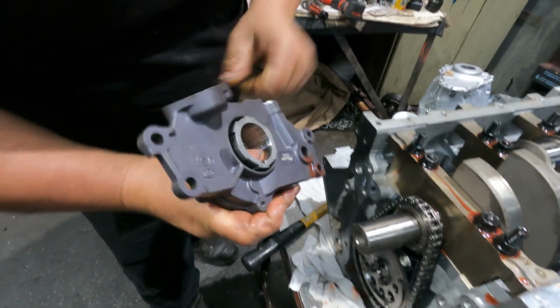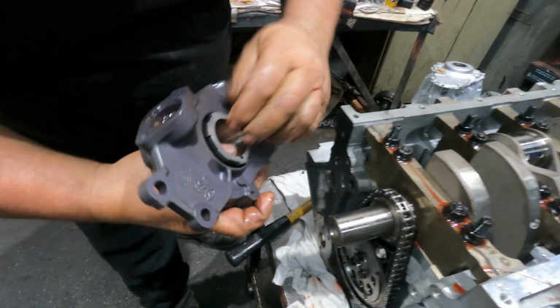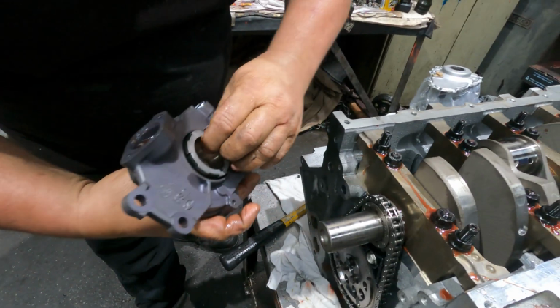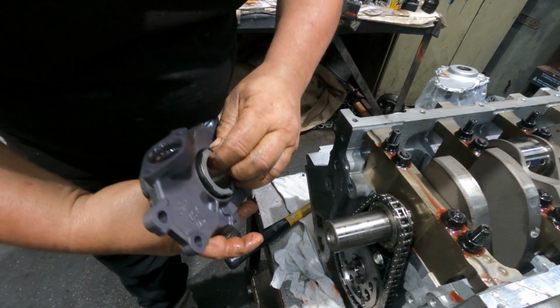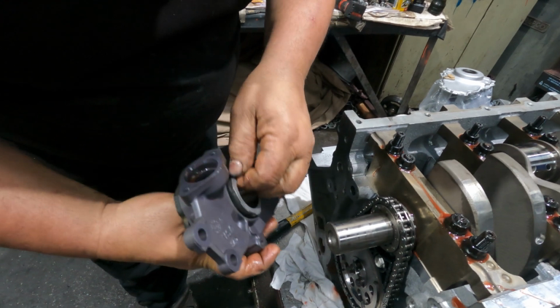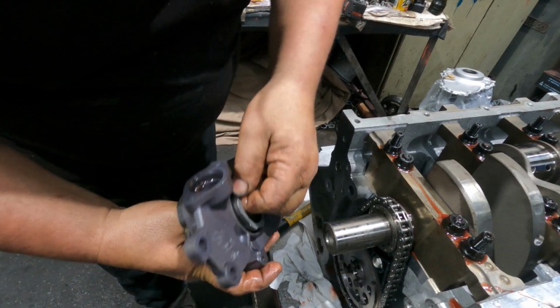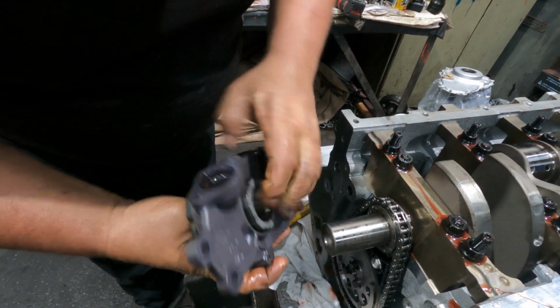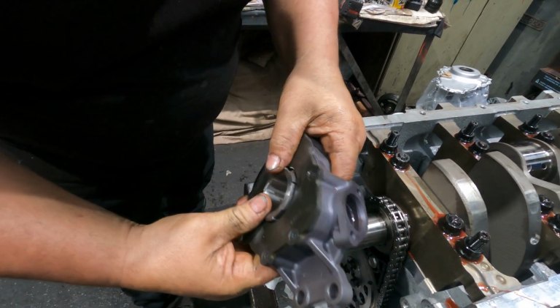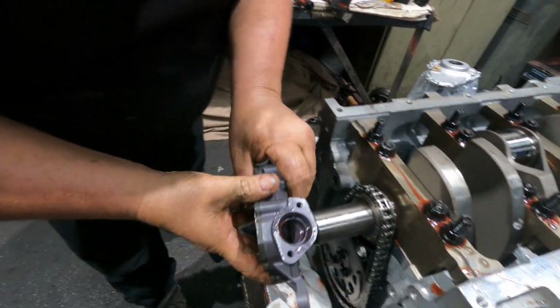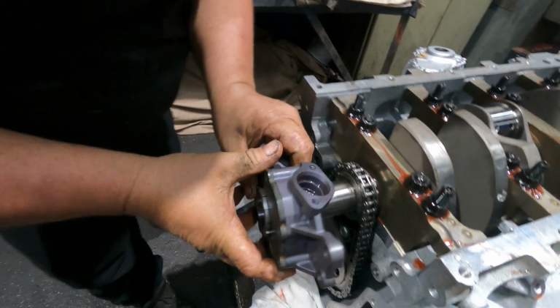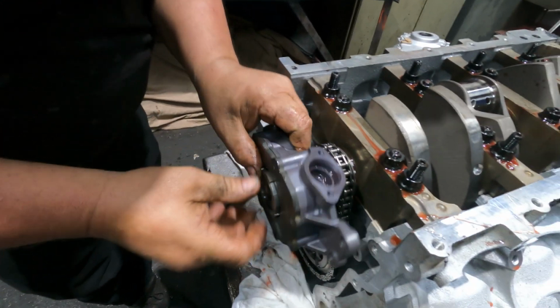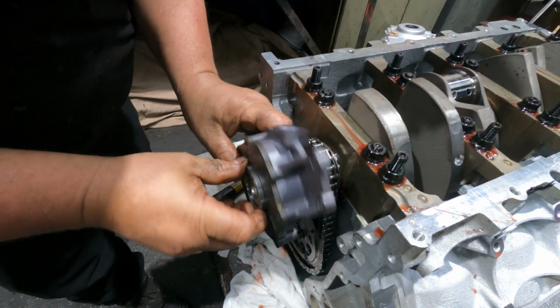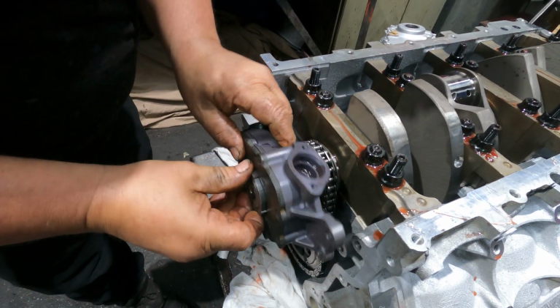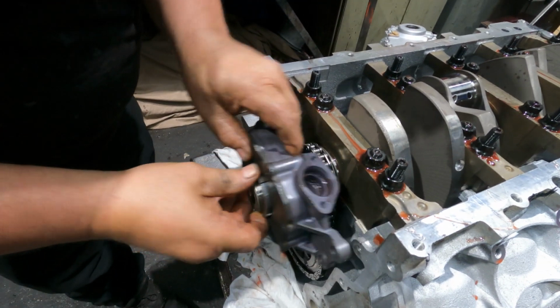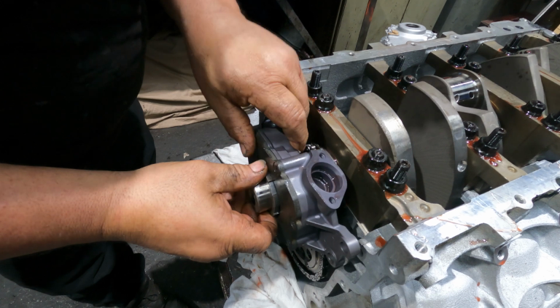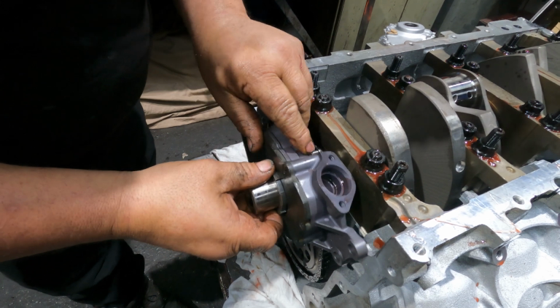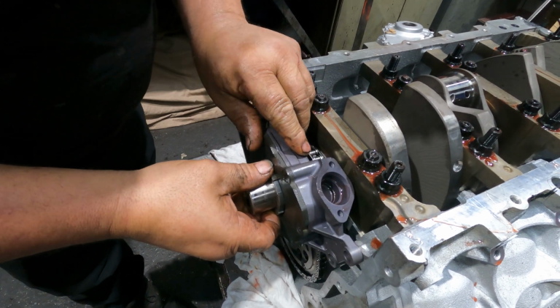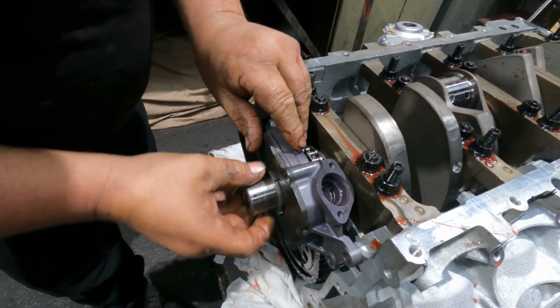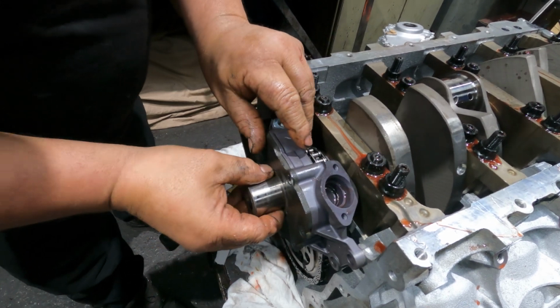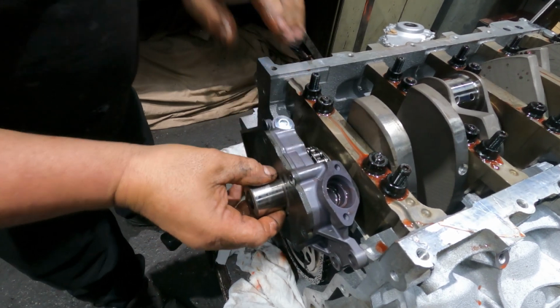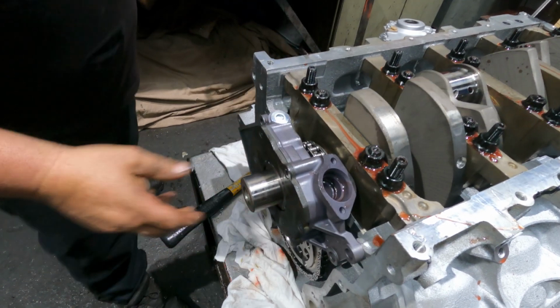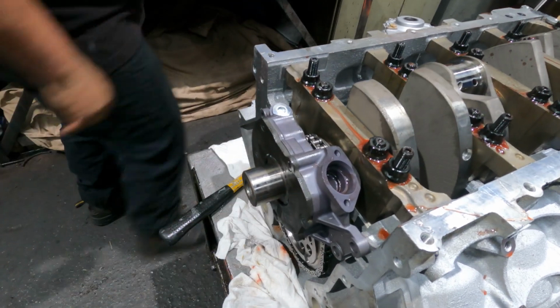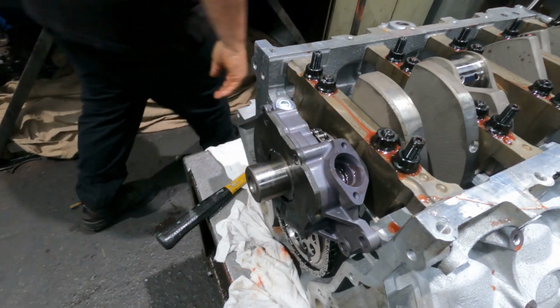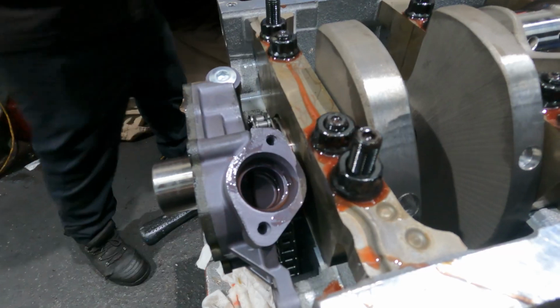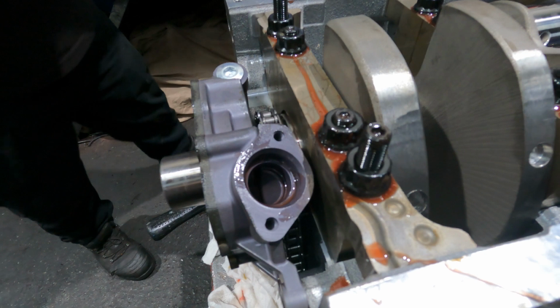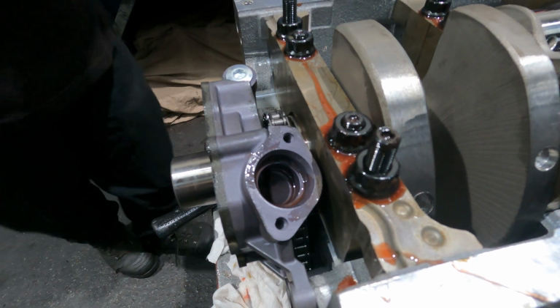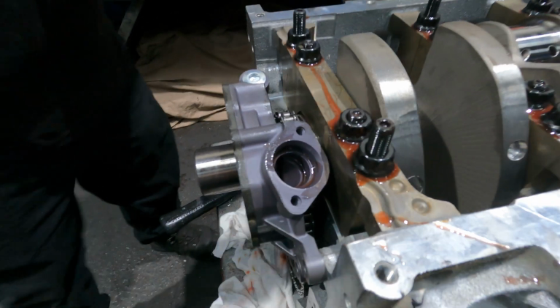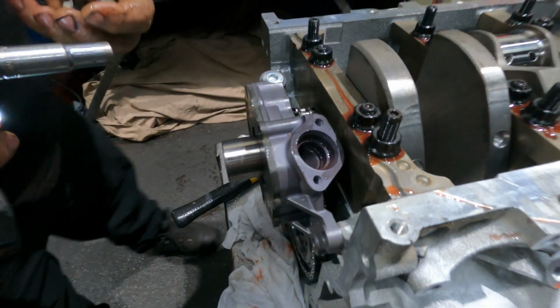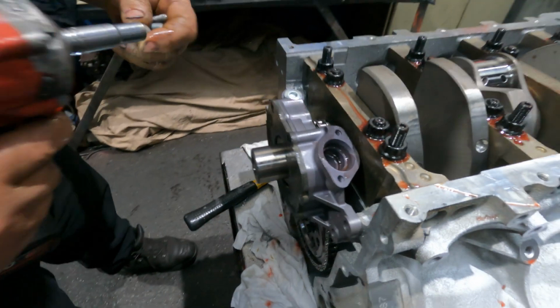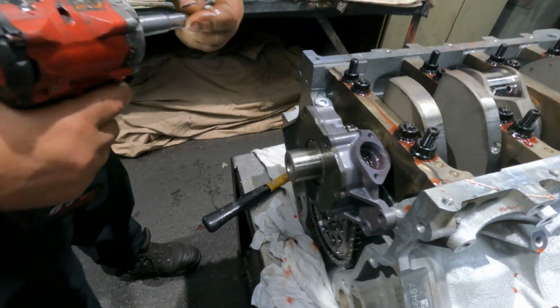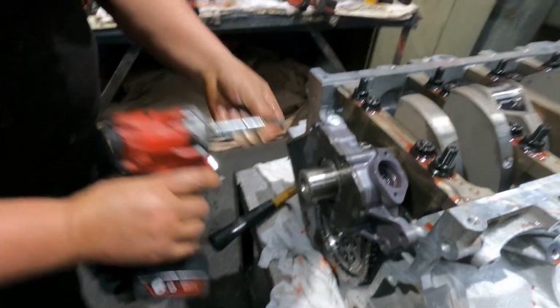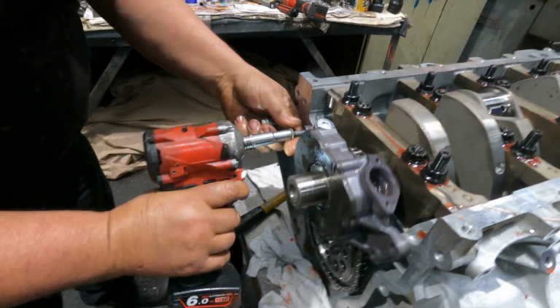I'm going to turn it around so it's just easier for me to put in, because I've got to sit and muck around with the pump. That's it - pump's here. I've already put the fluid in it to prime it.